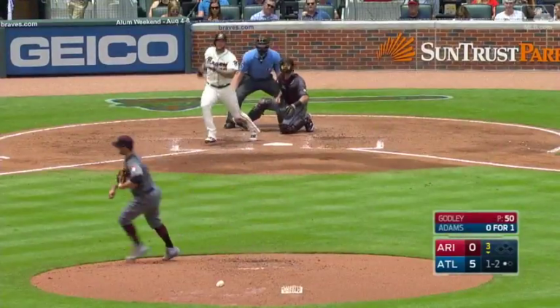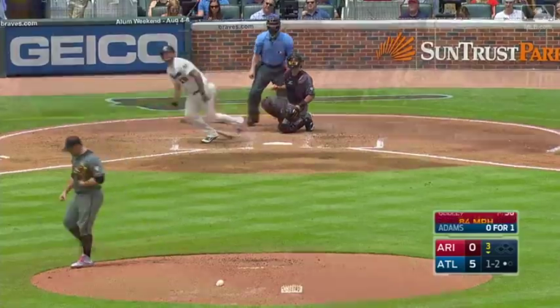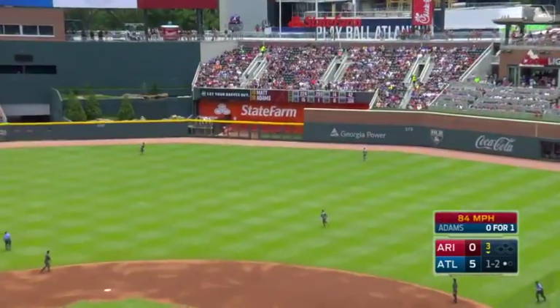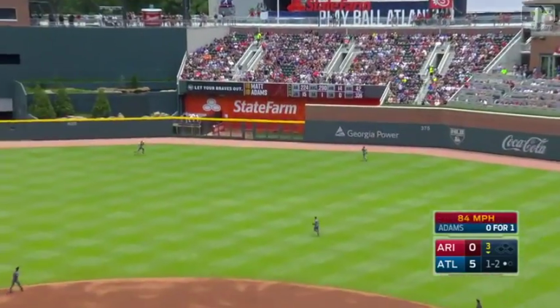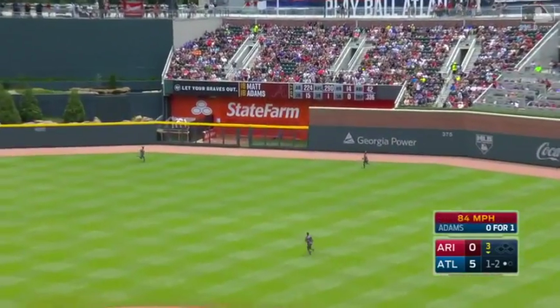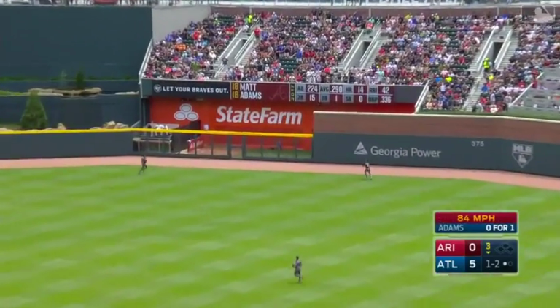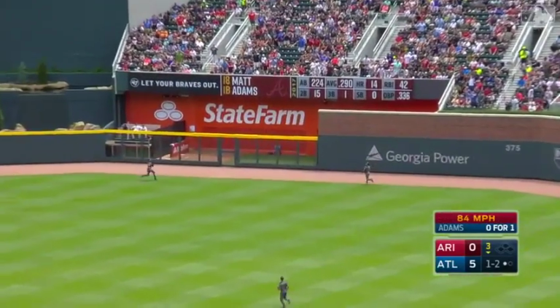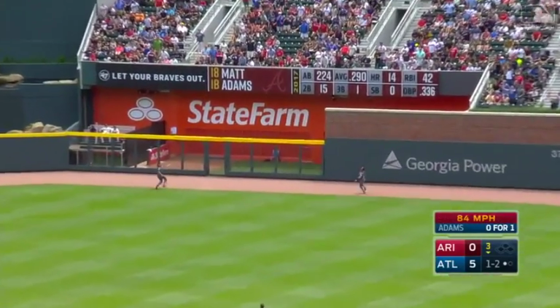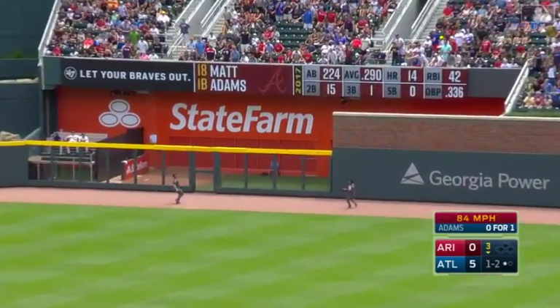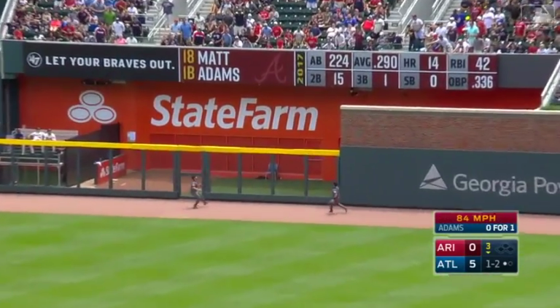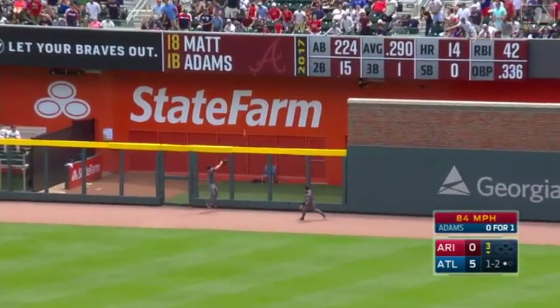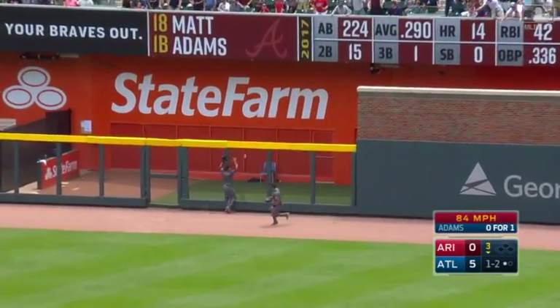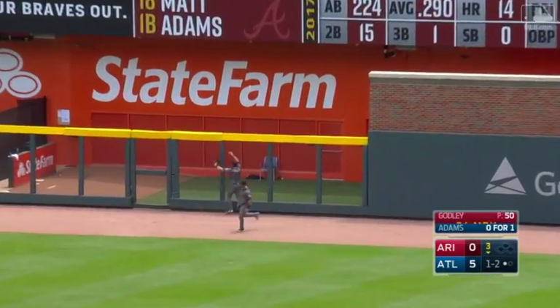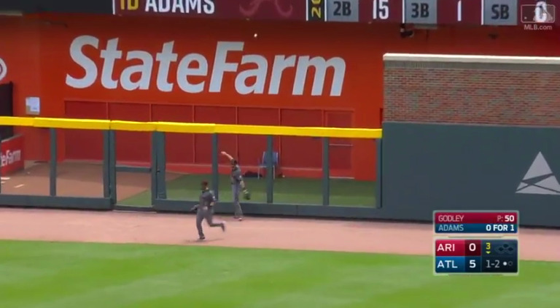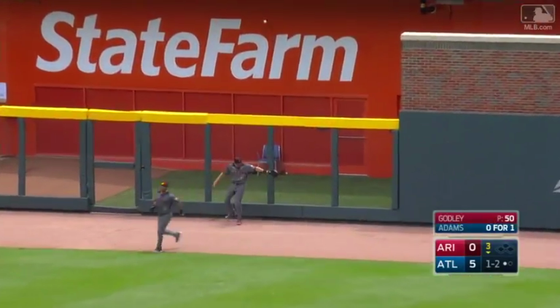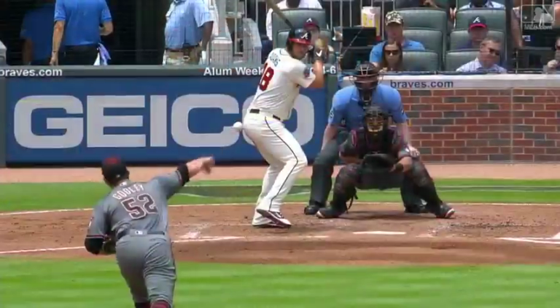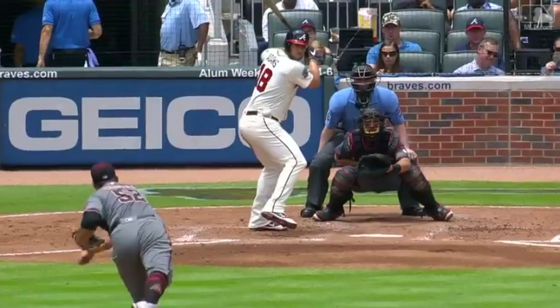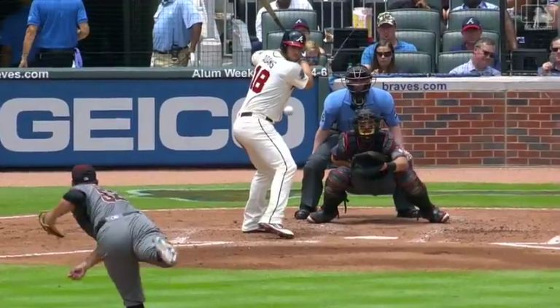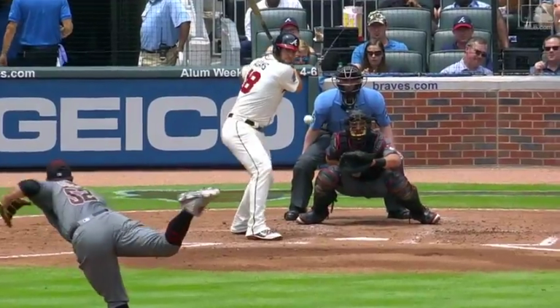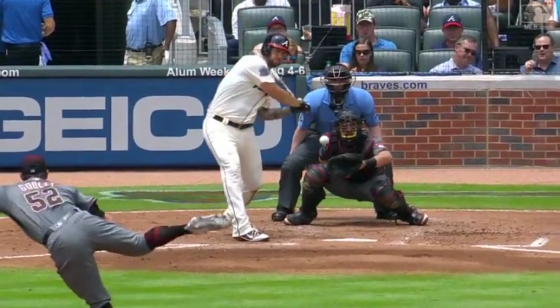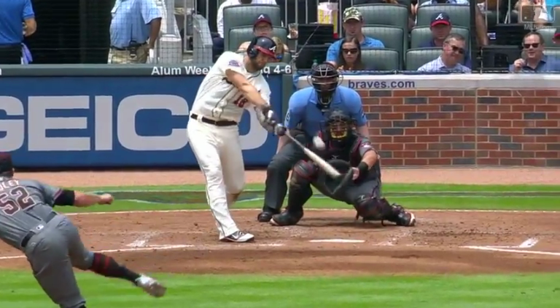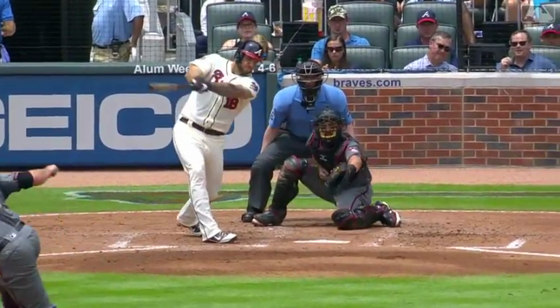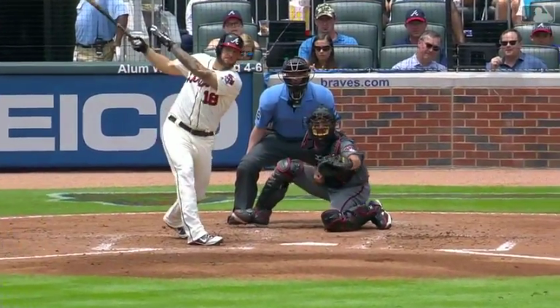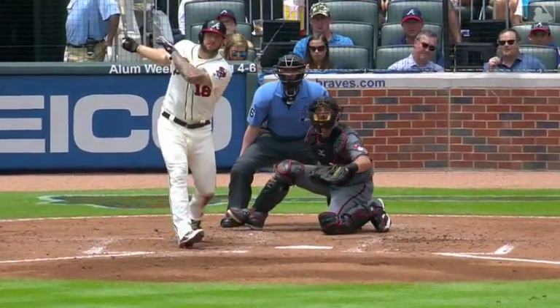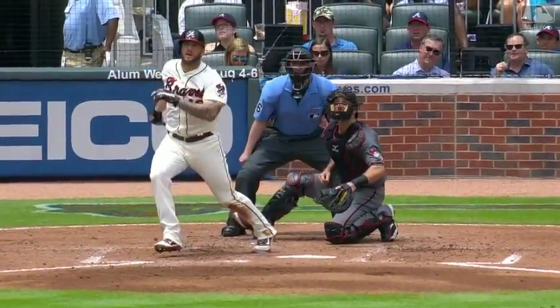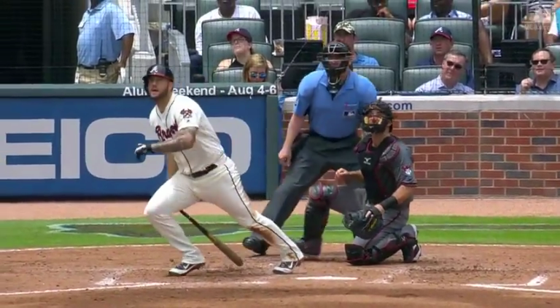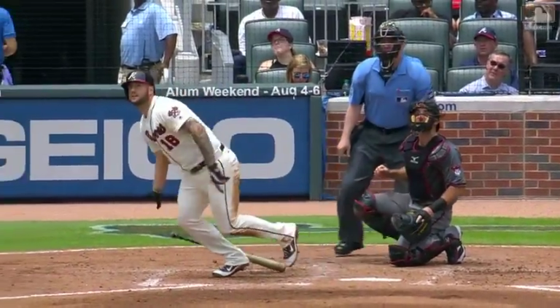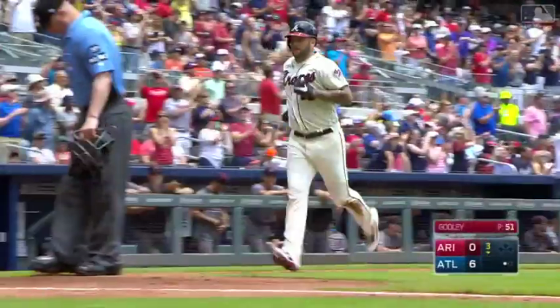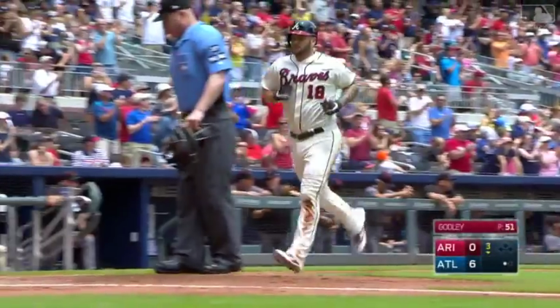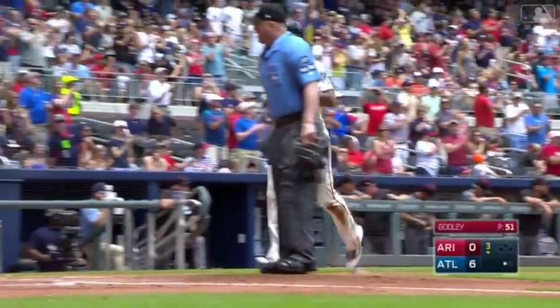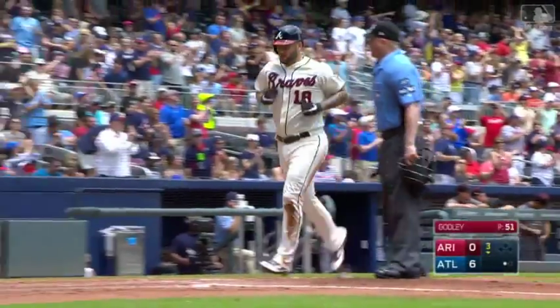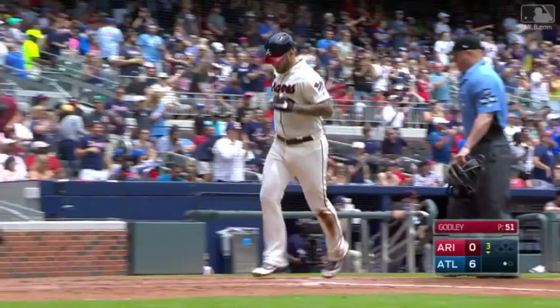Fly ball to right field, that's hit well. That ball is into the bullpen and gone. Home run number 15 for Matt Adams, and it's six to nothing Braves.